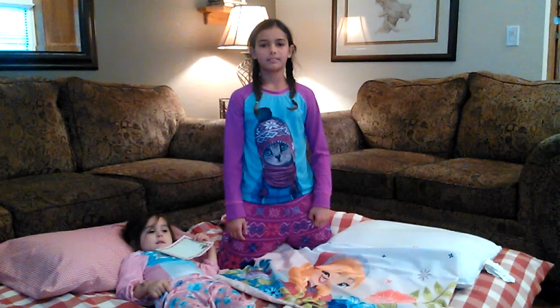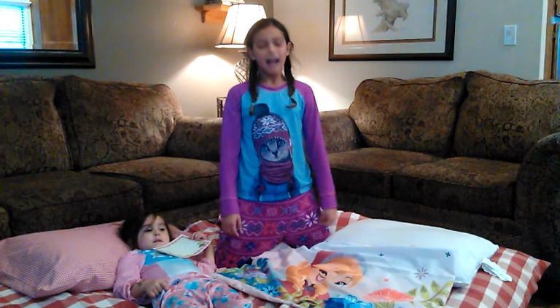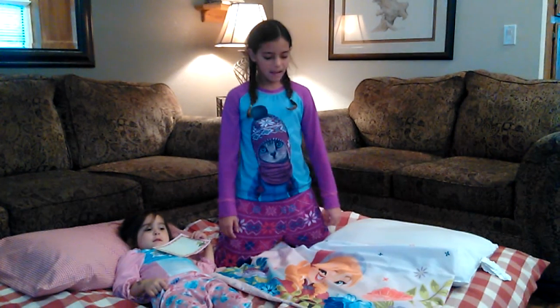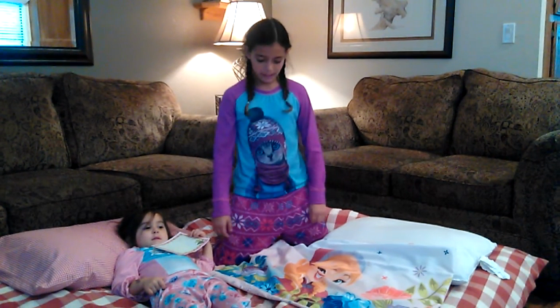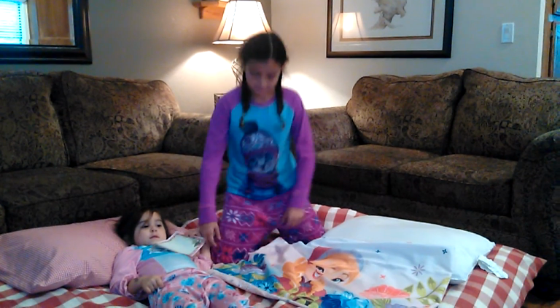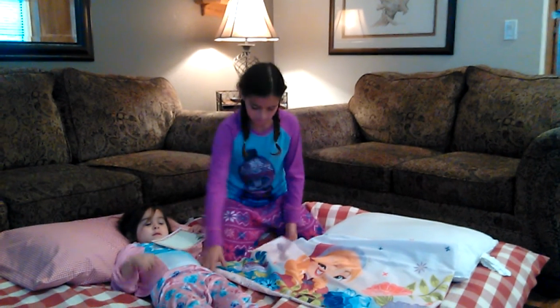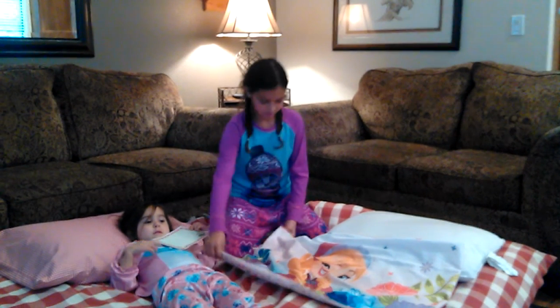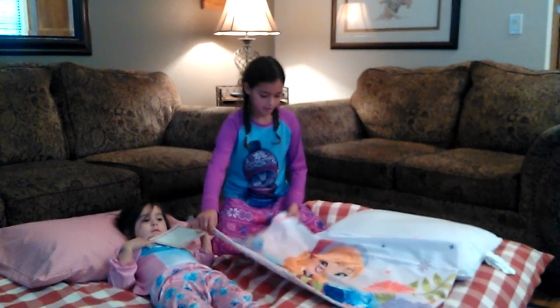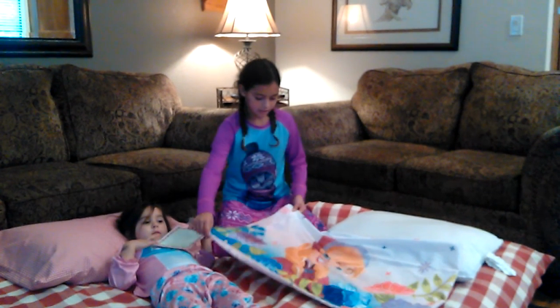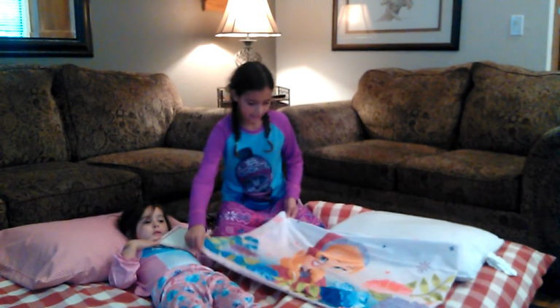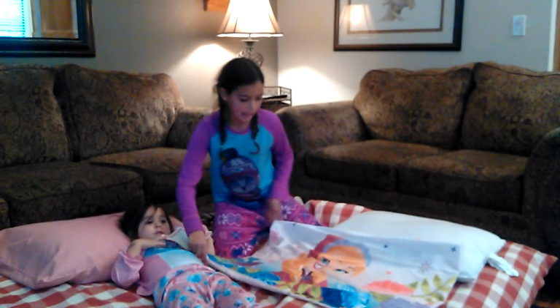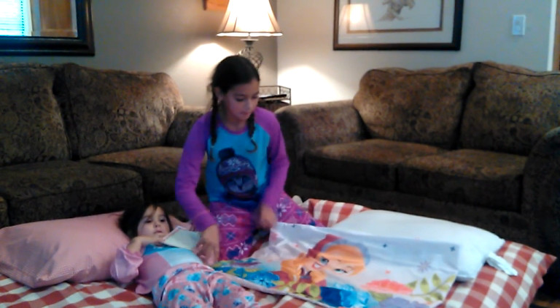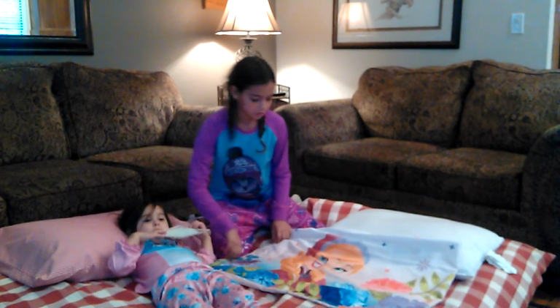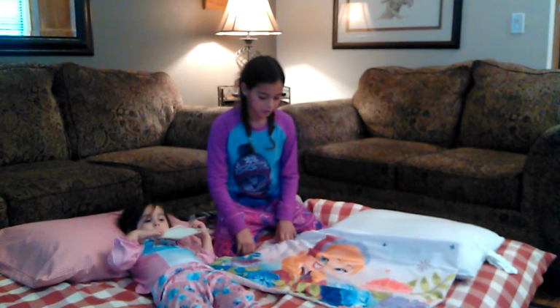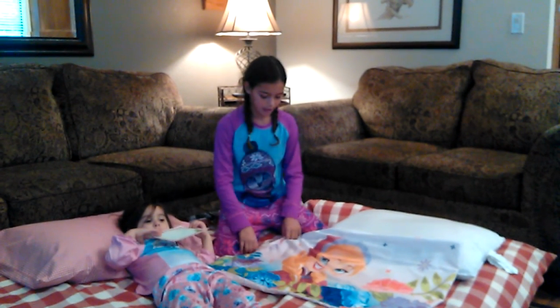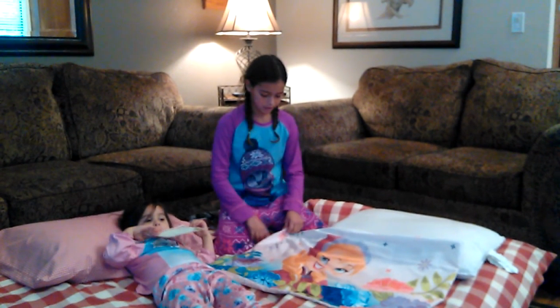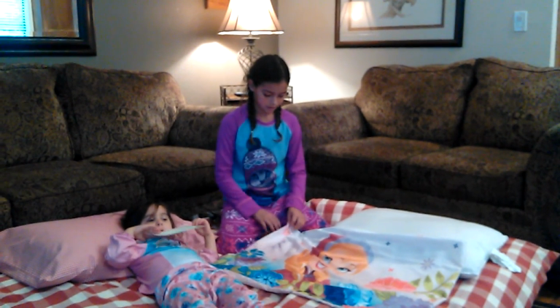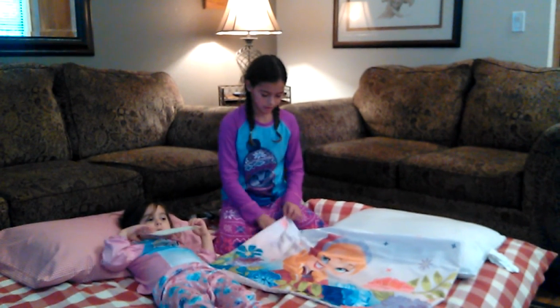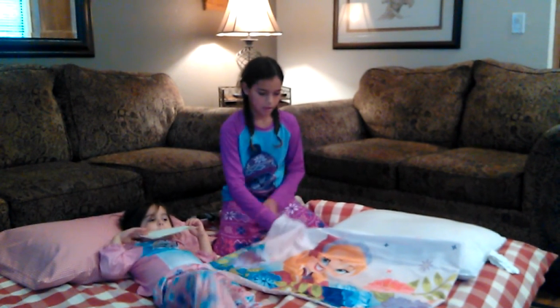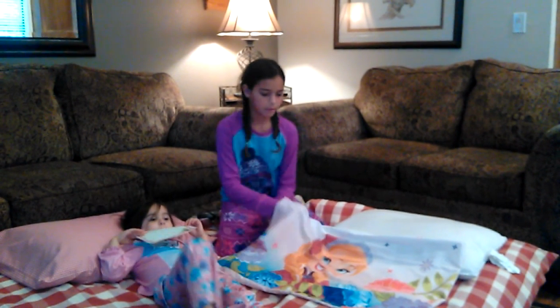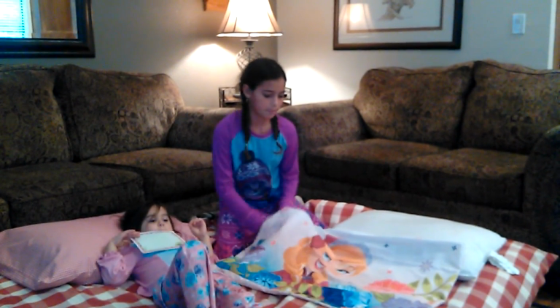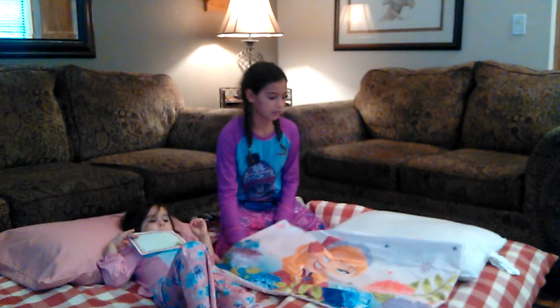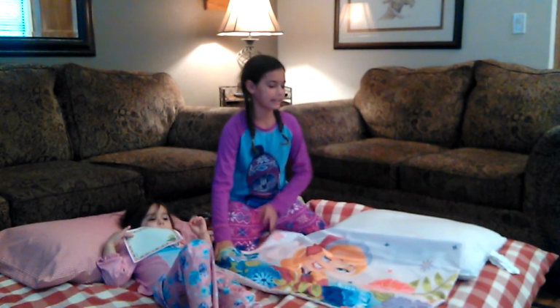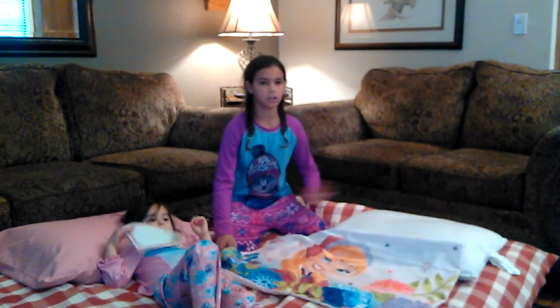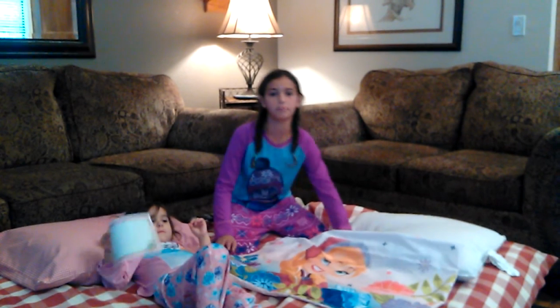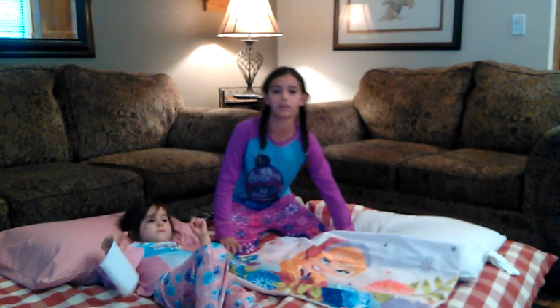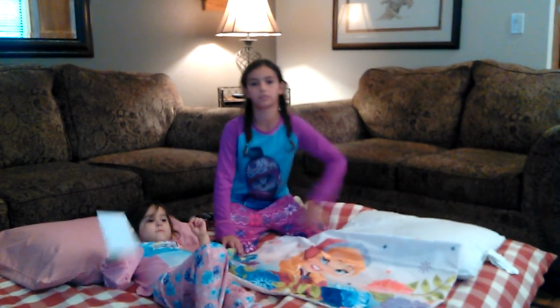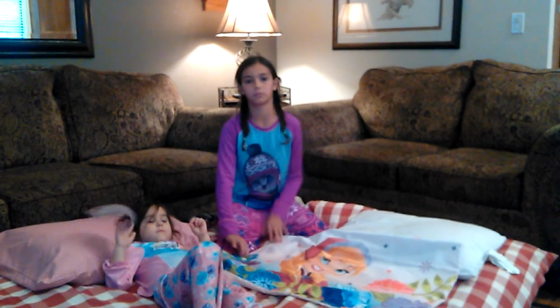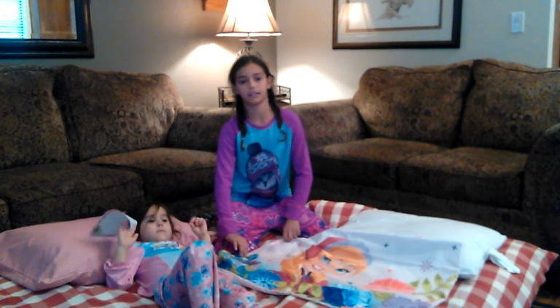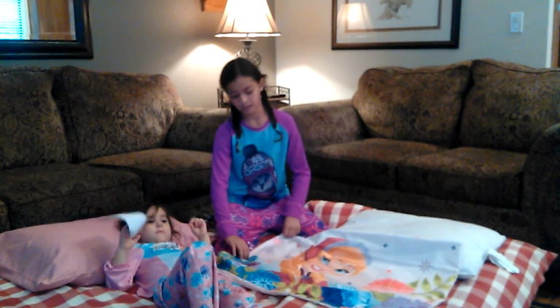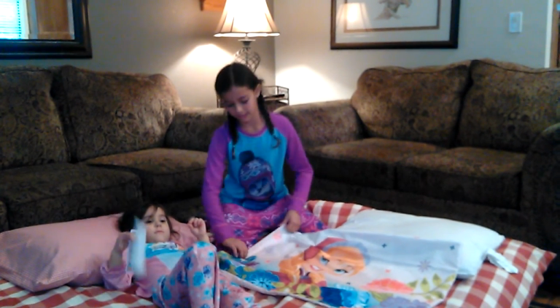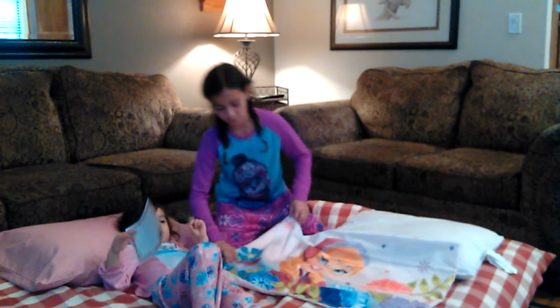My name is Doobidoo. Today I'm going to show you how to put a pillowcase on a pillow the really easy way.